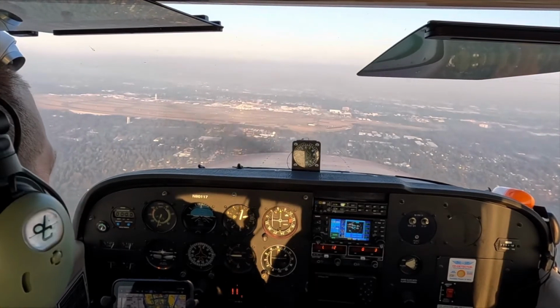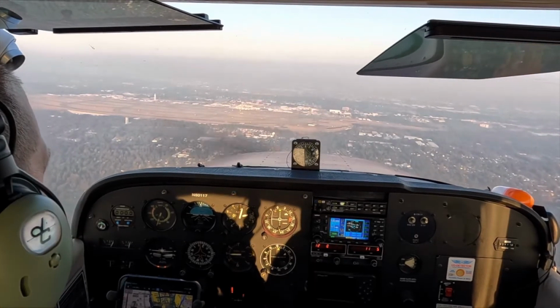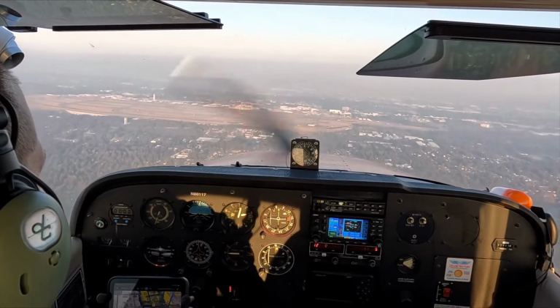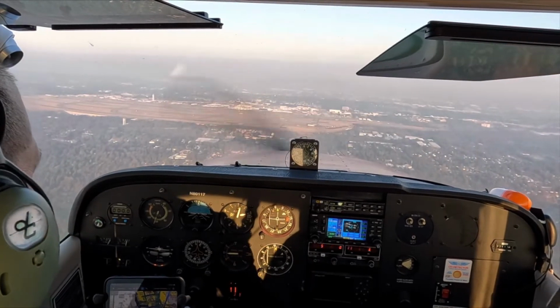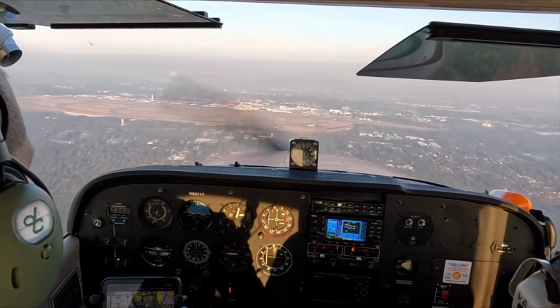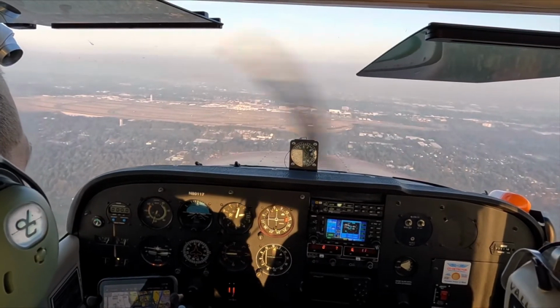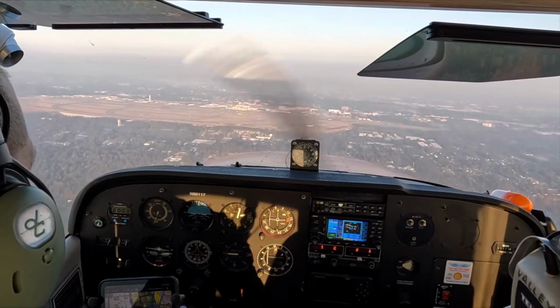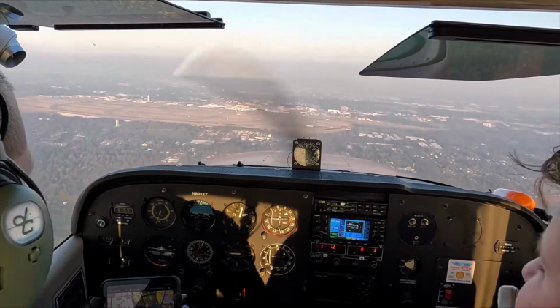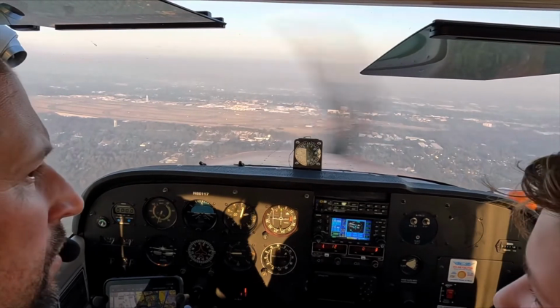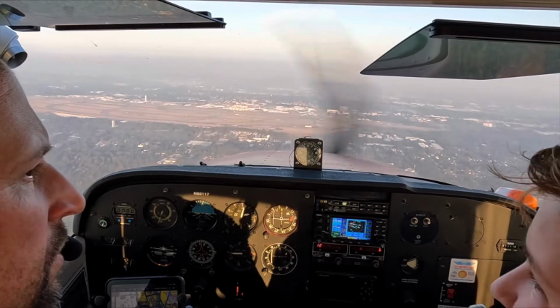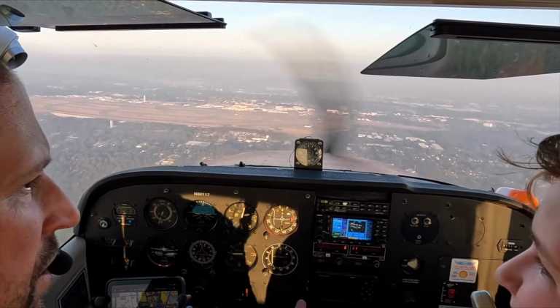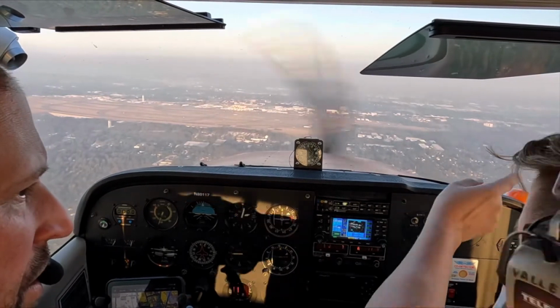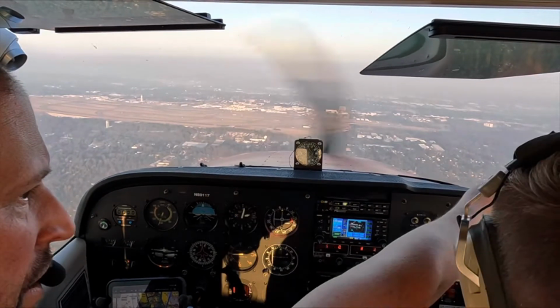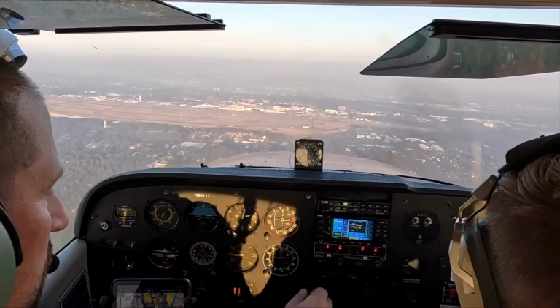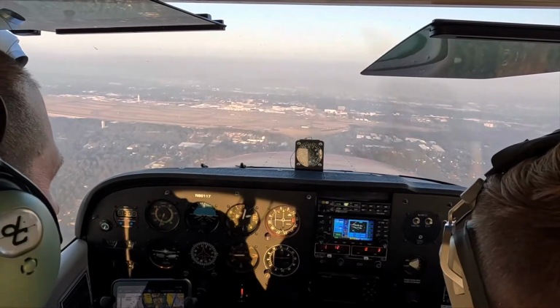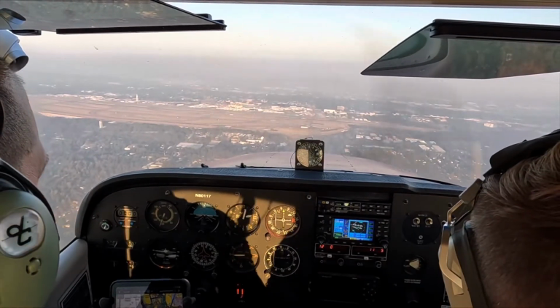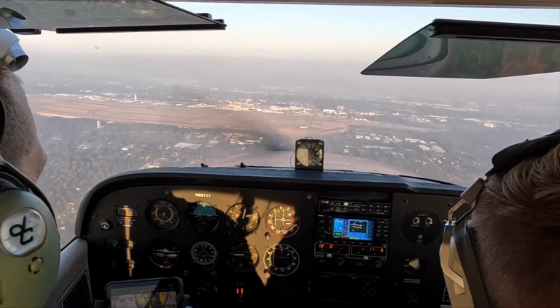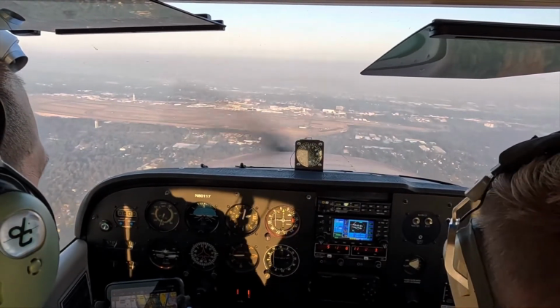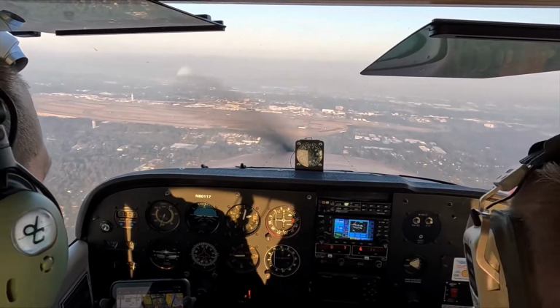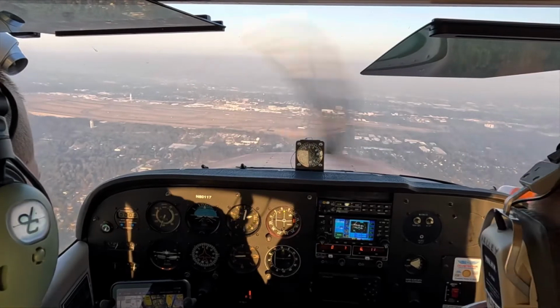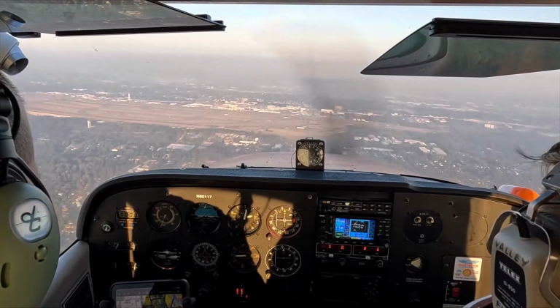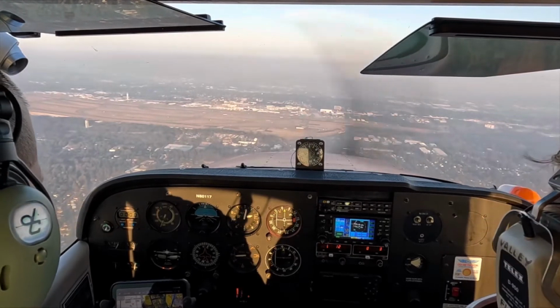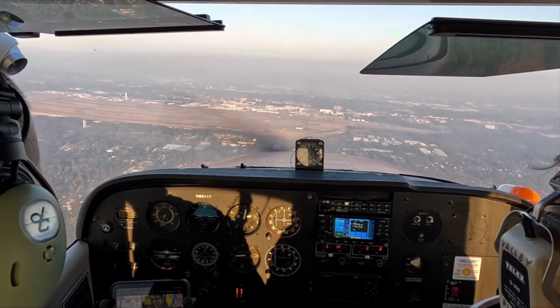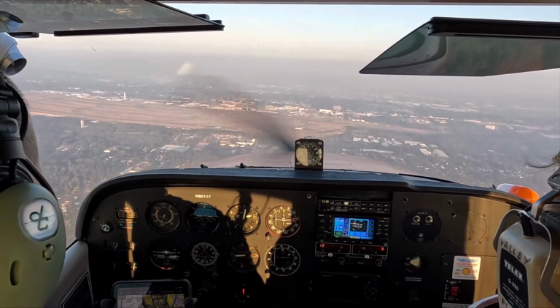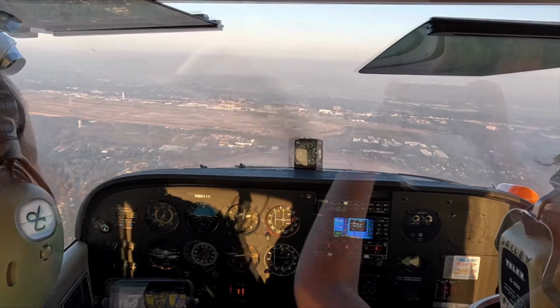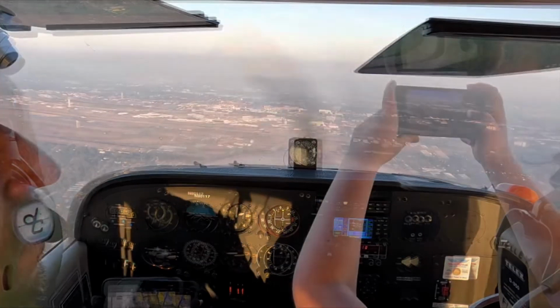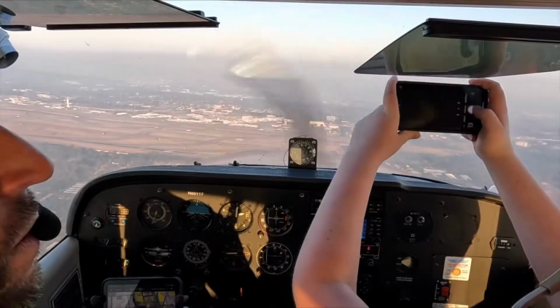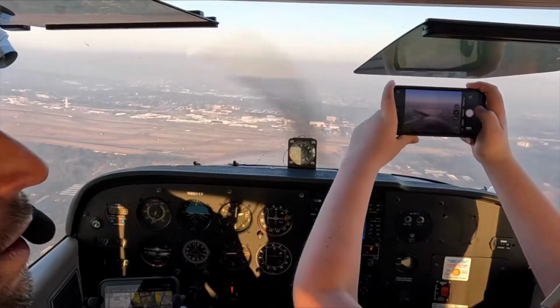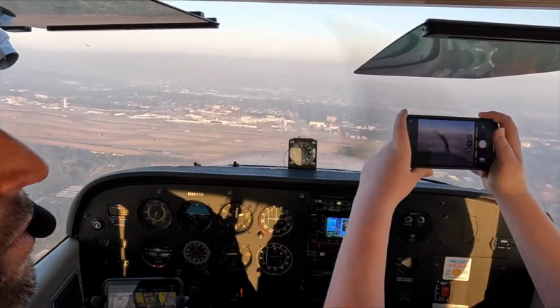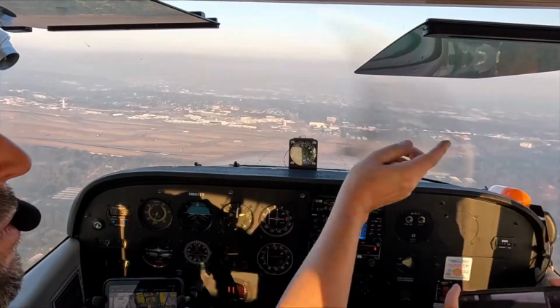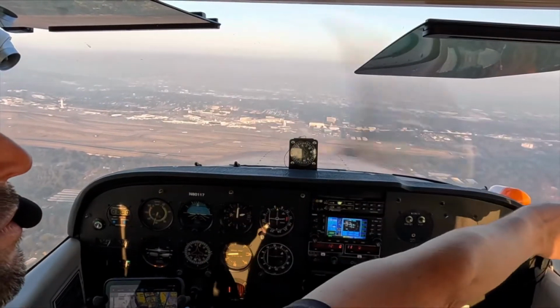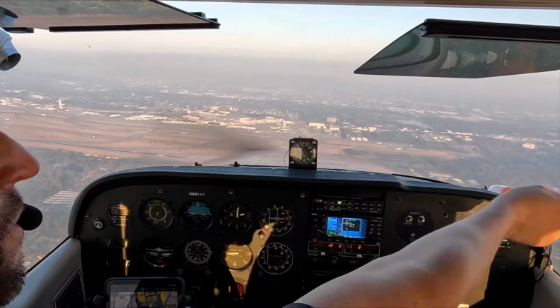Oh, that's so cool. So if he goes around, we've got to make sure we stay the heck out of his way. Oh yeah. Okay, got him. Yep.